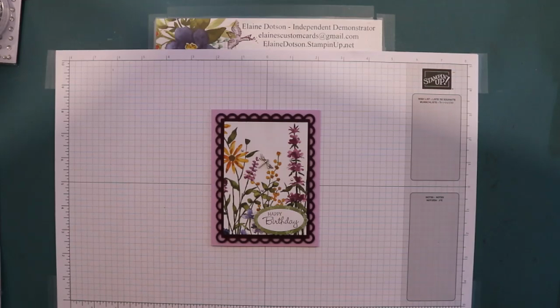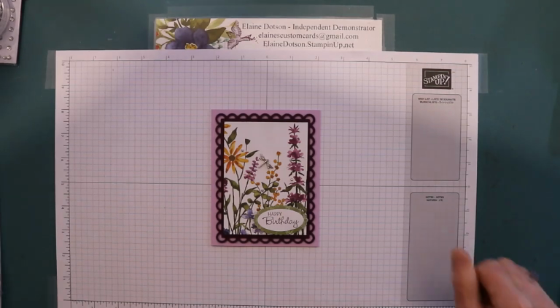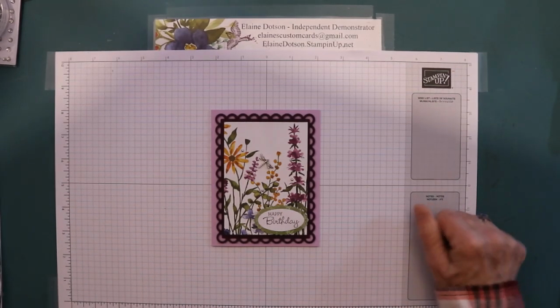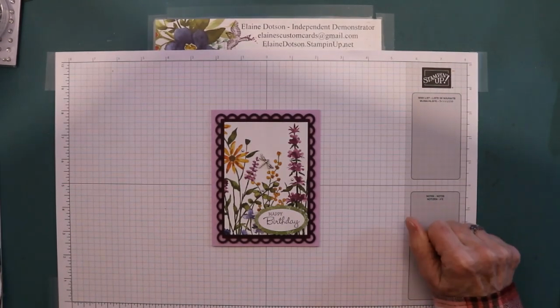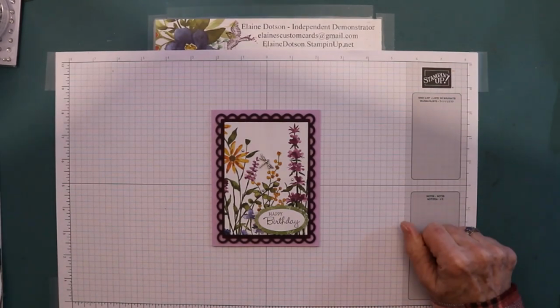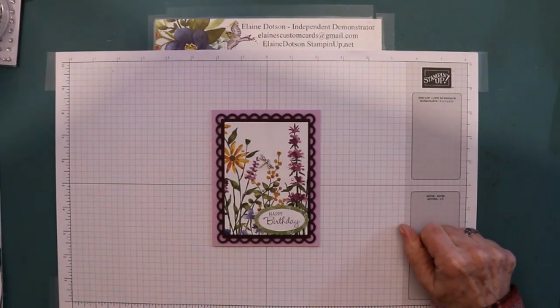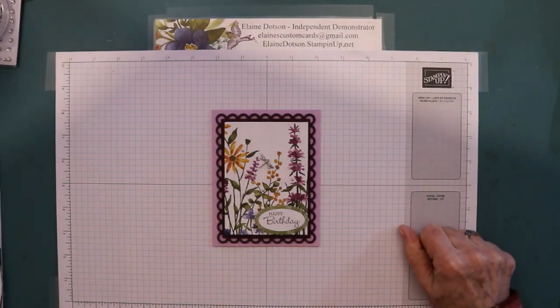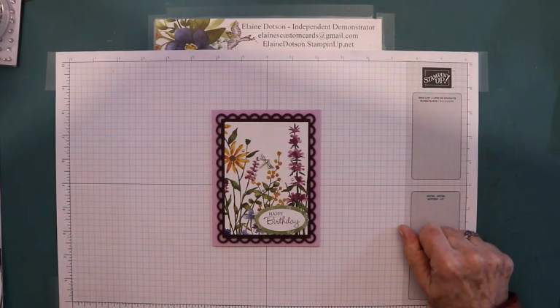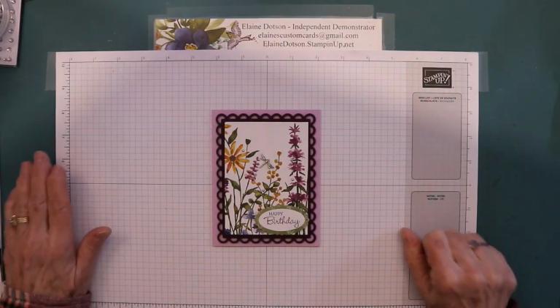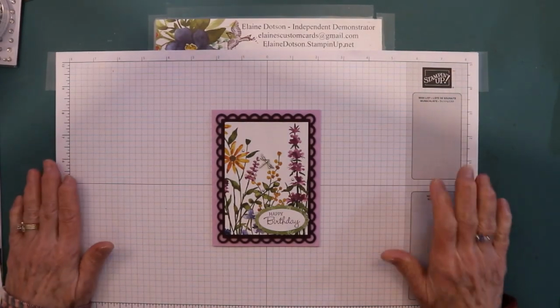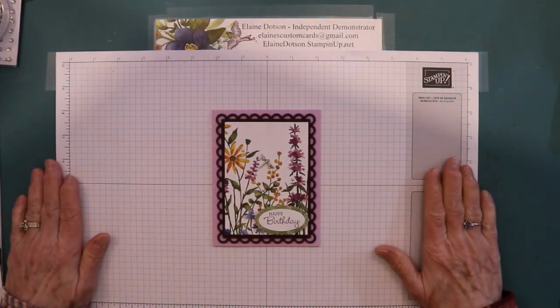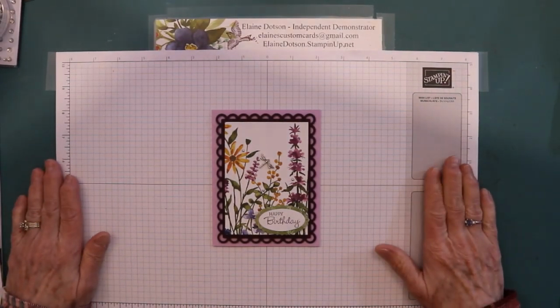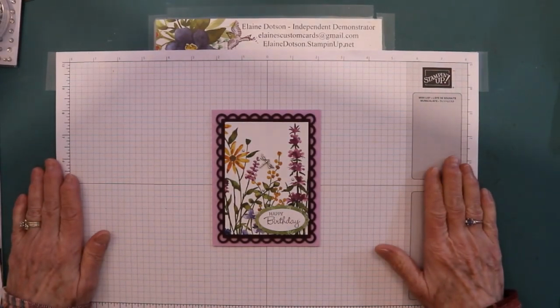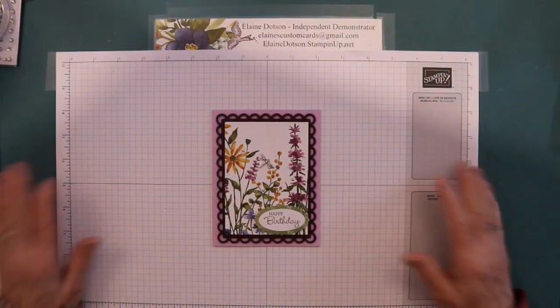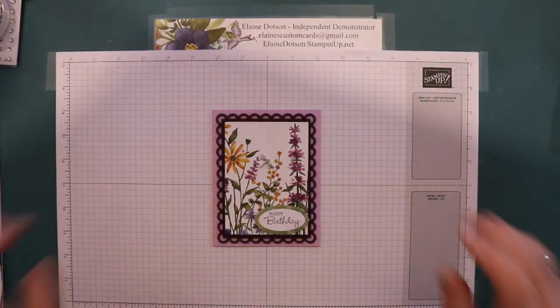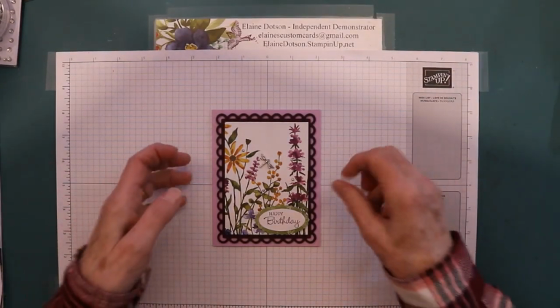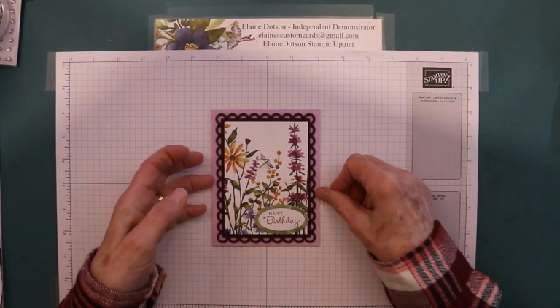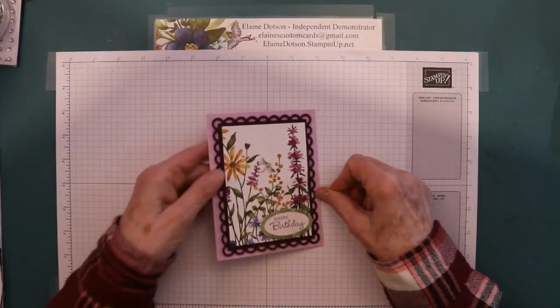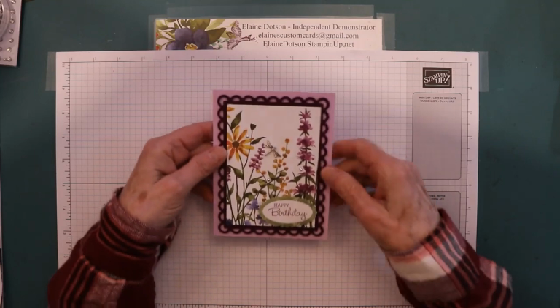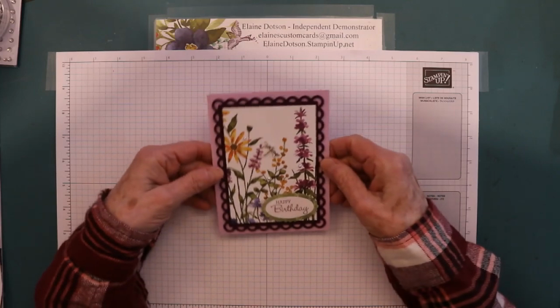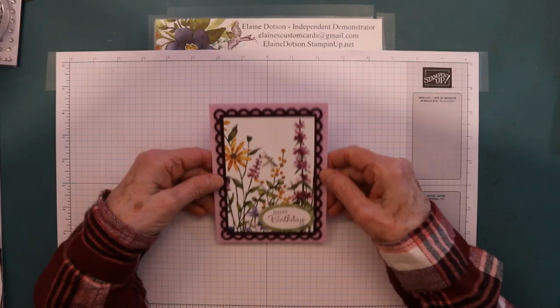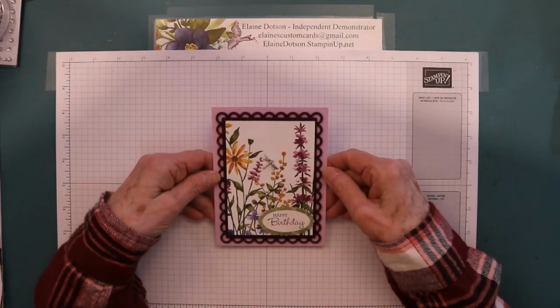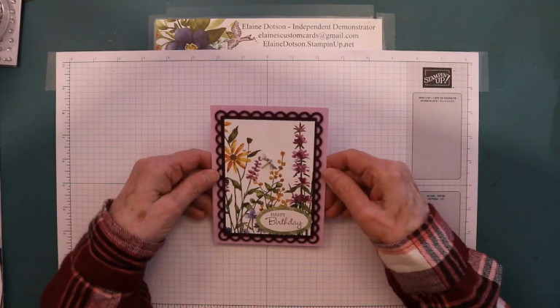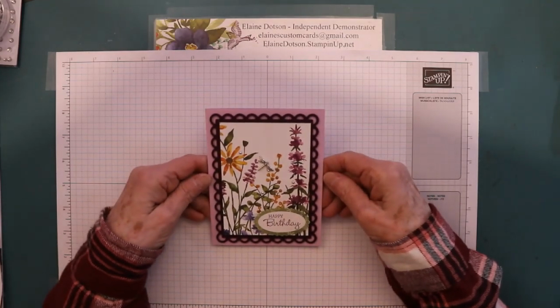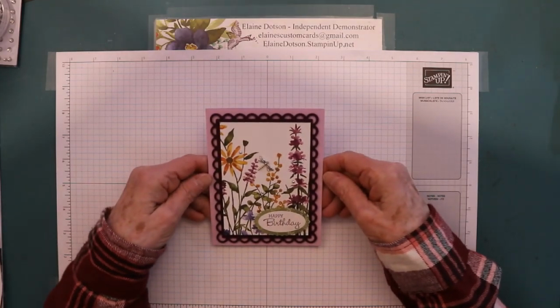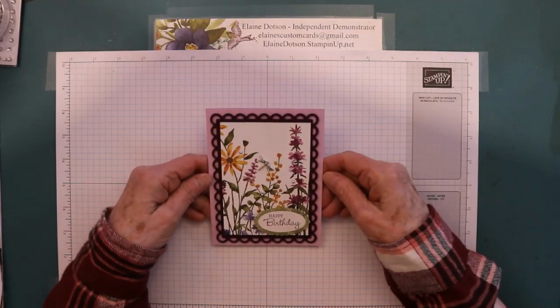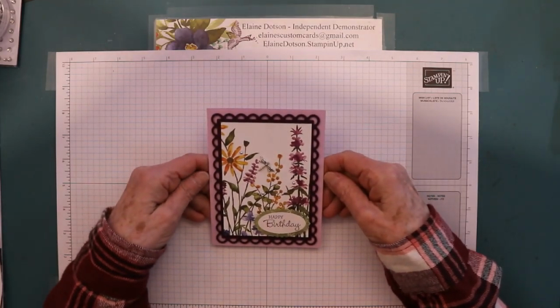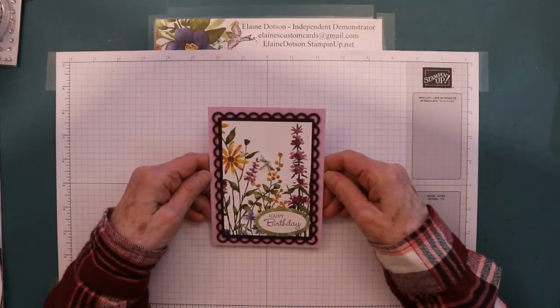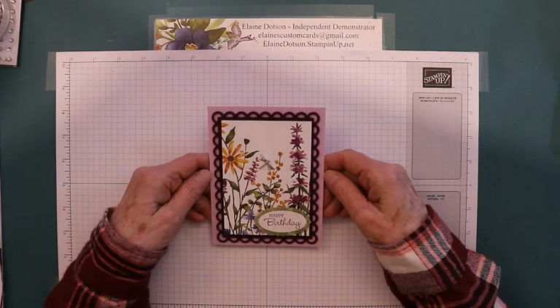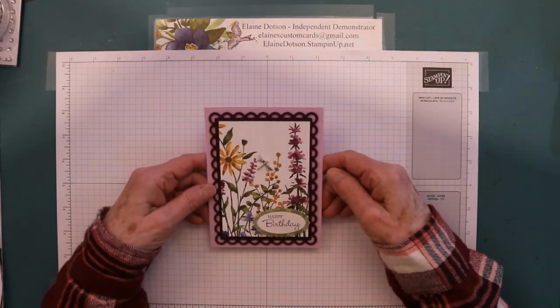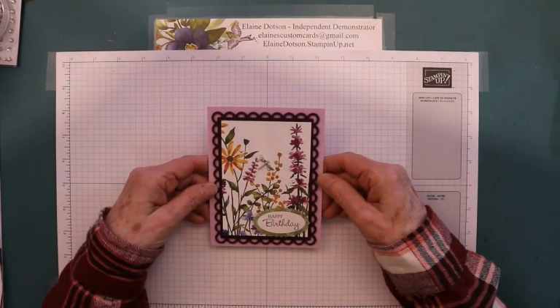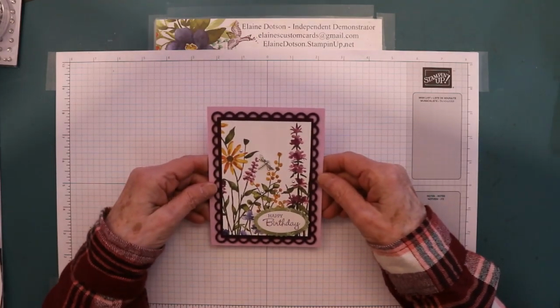Hello, it's Elaine with Elaine's Custom Cards. I finally found some time to record a video for you.